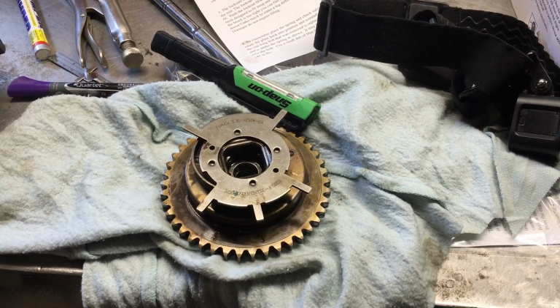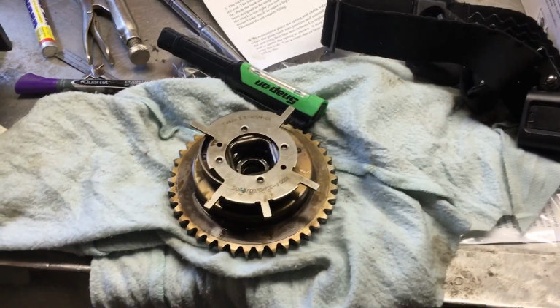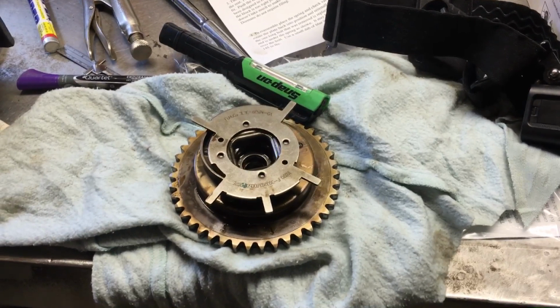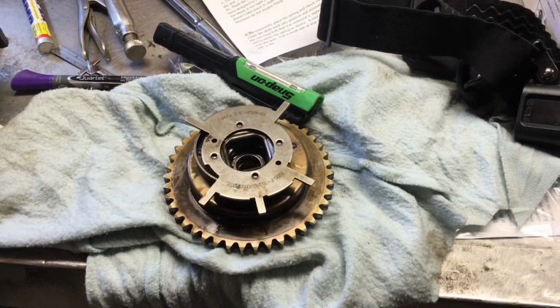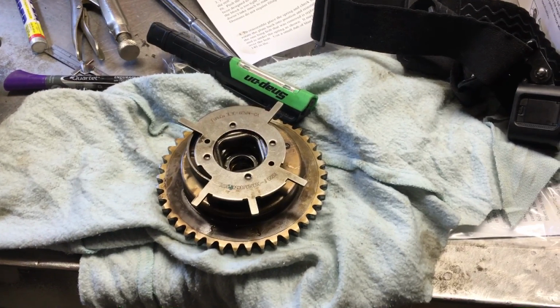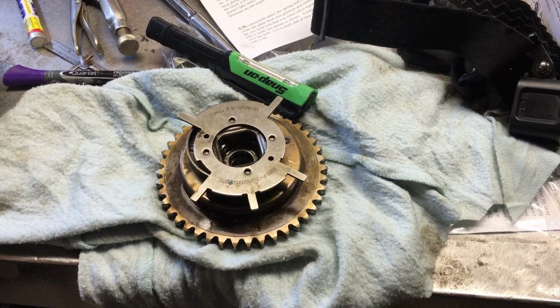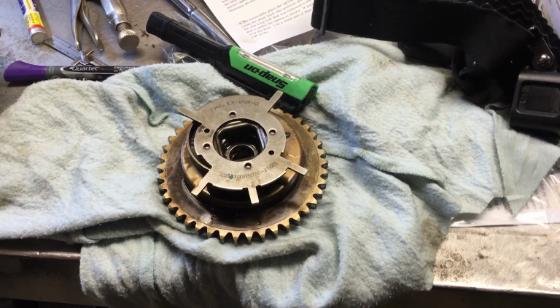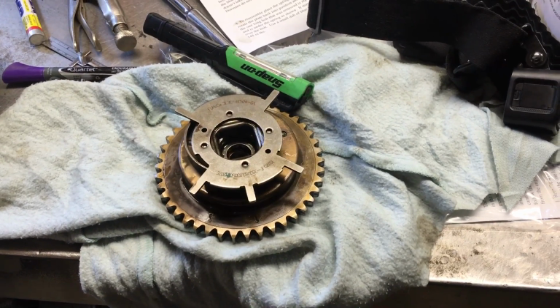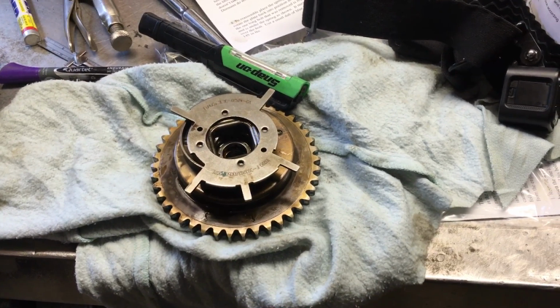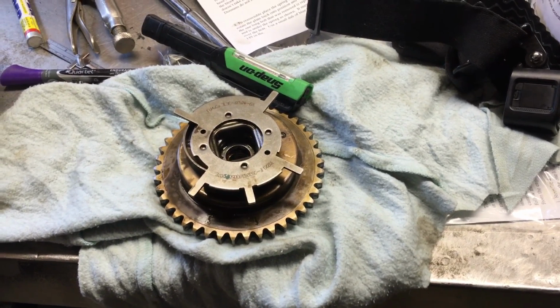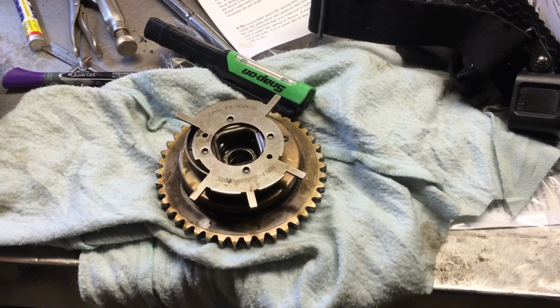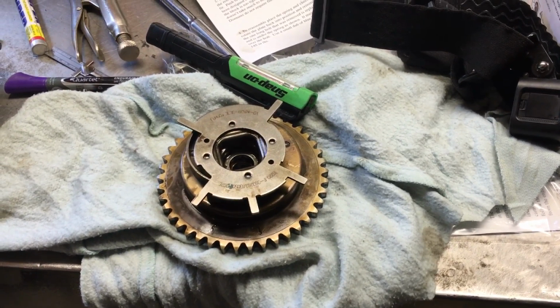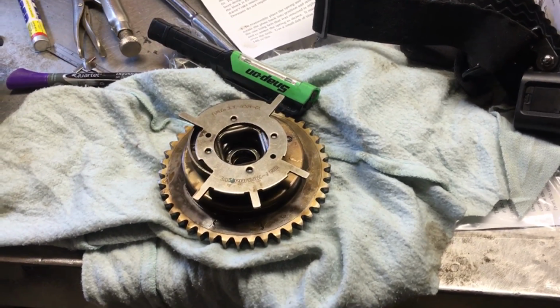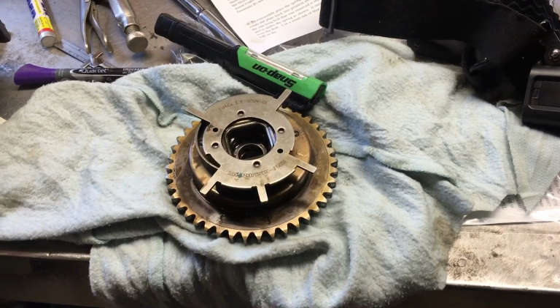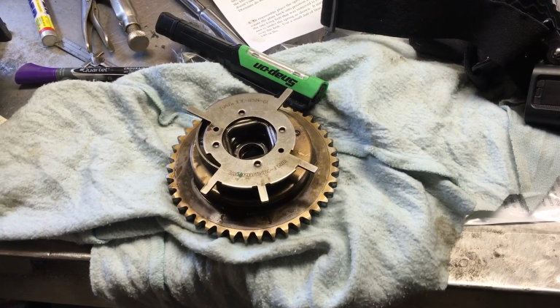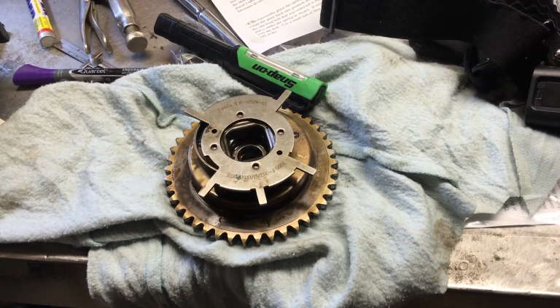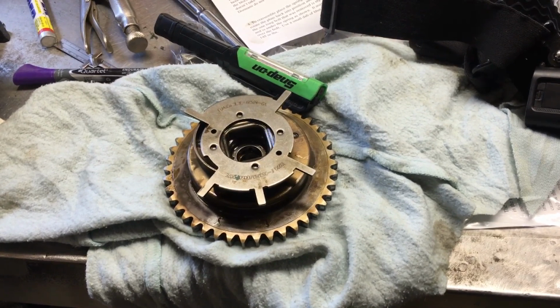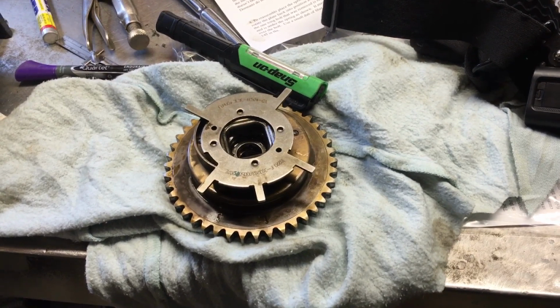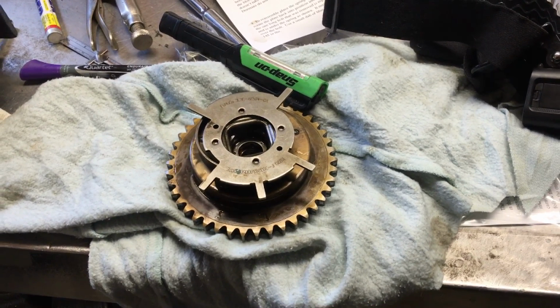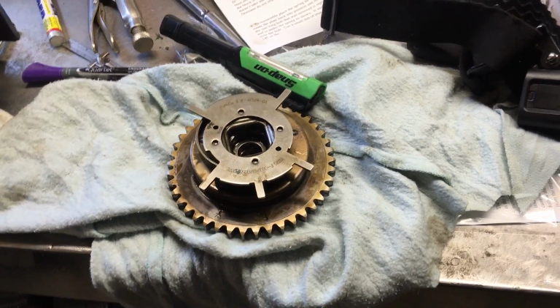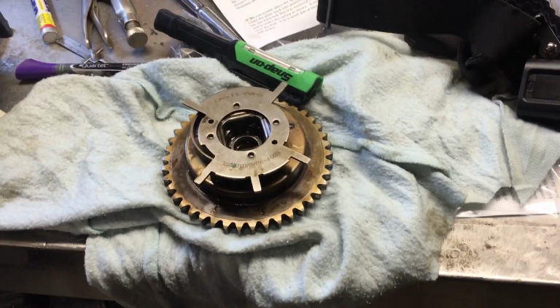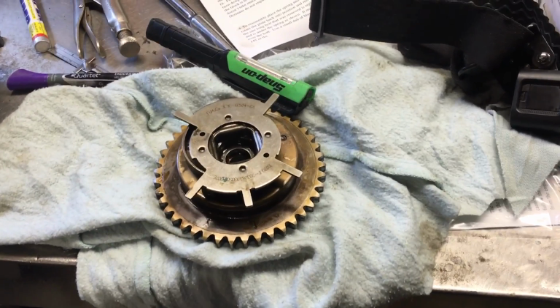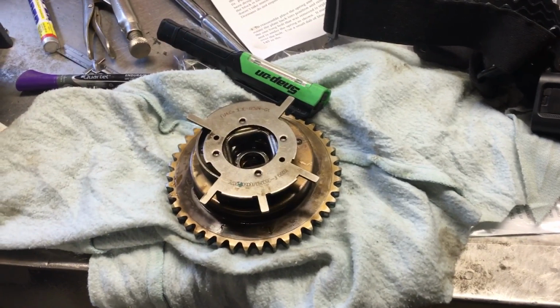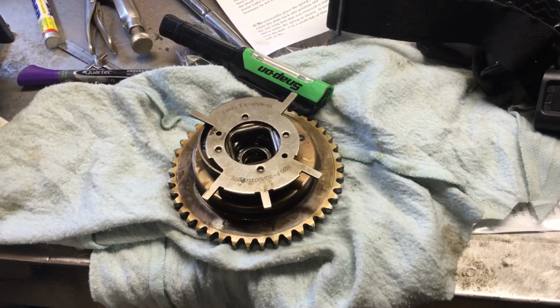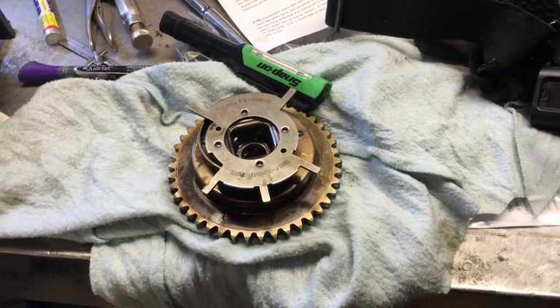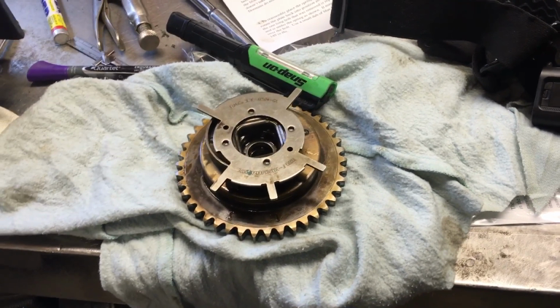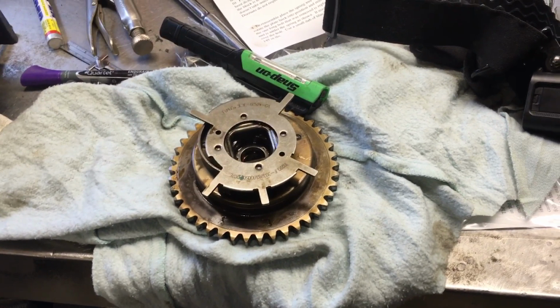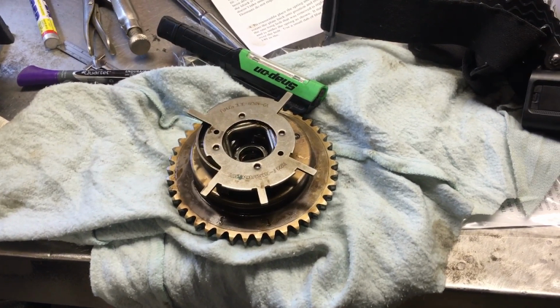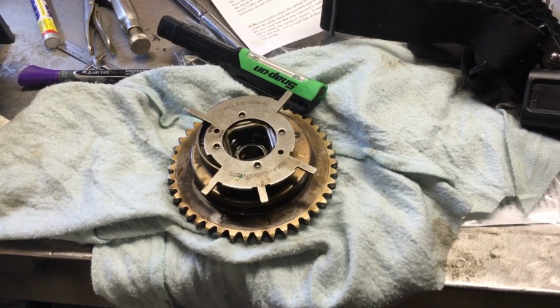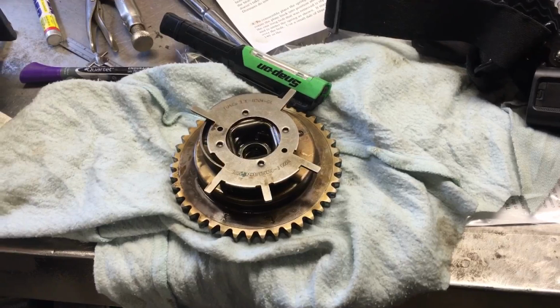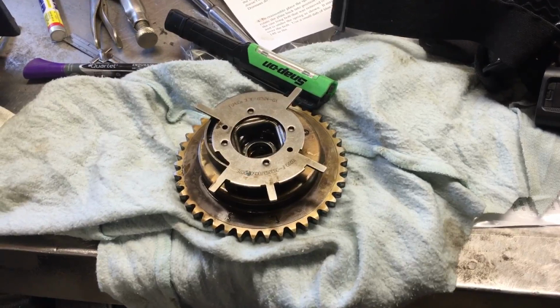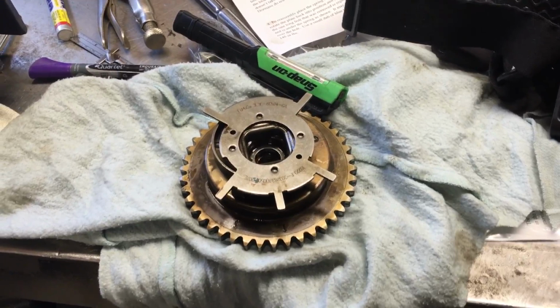Good day everybody. This video is going to be totally out of place because I'm working on a project currently and I'm going to ask for your guys' help doing the cam phasers on a 5.4 3-valve engine.